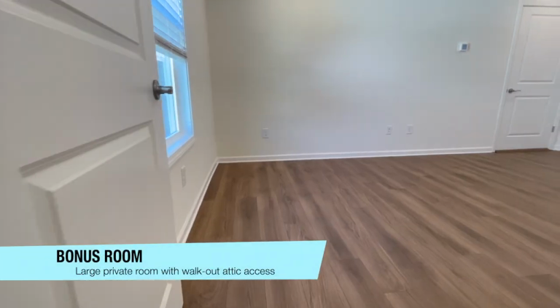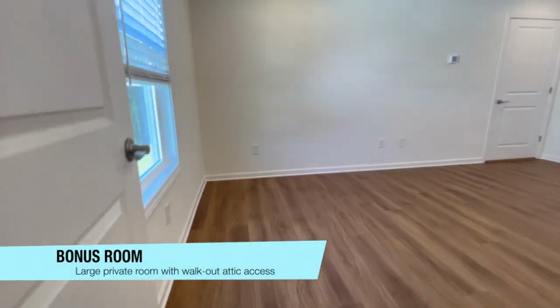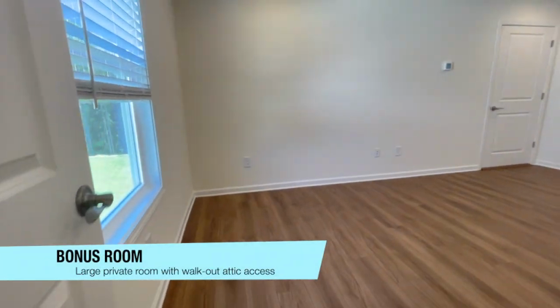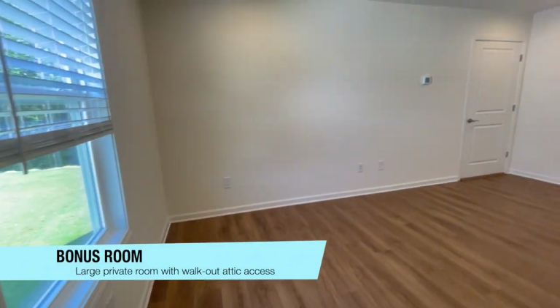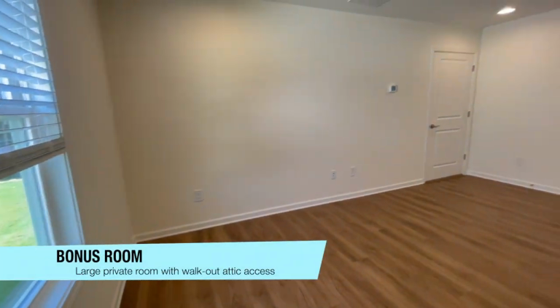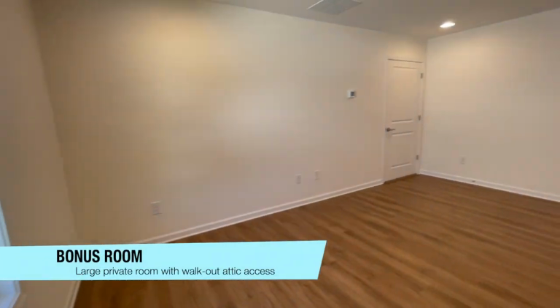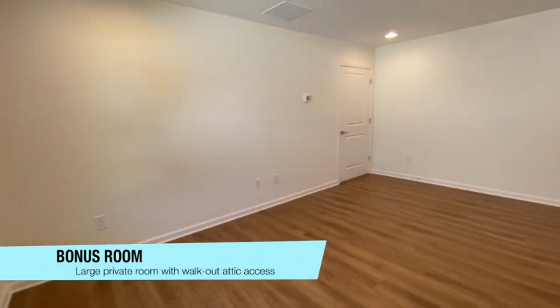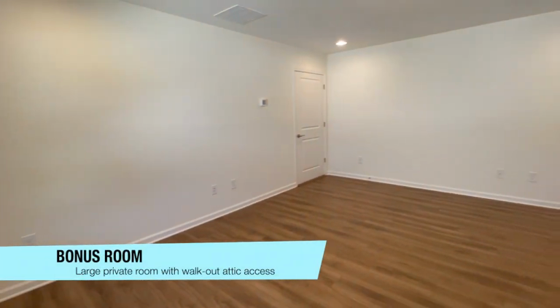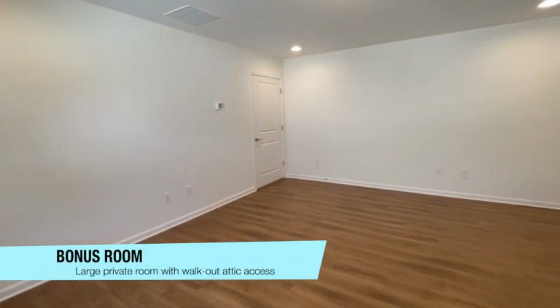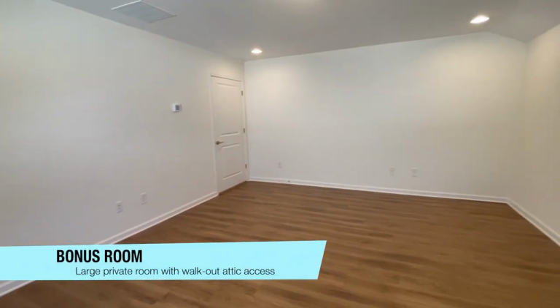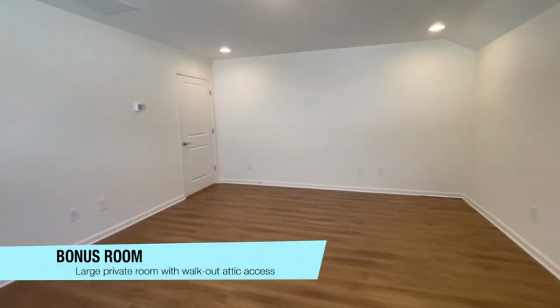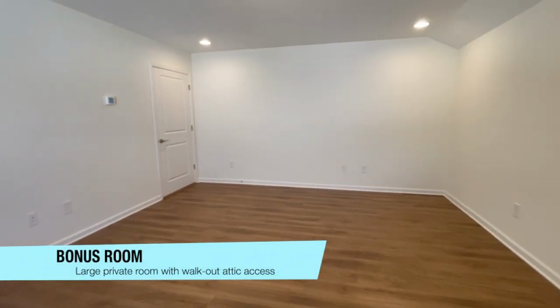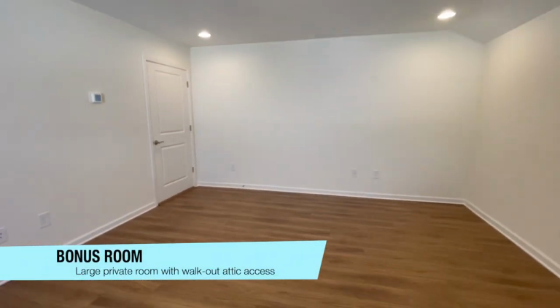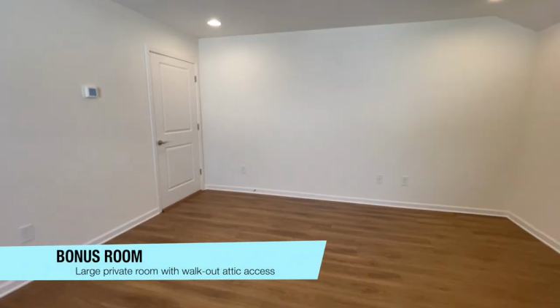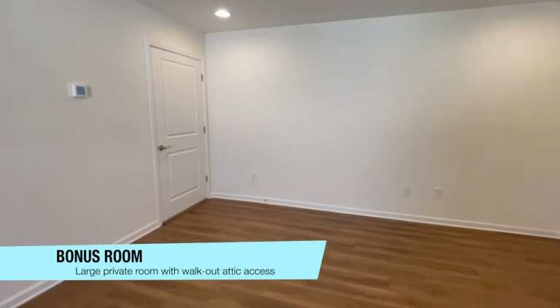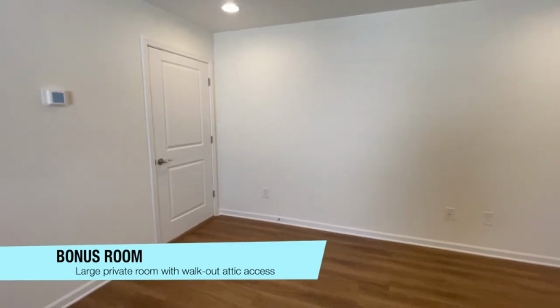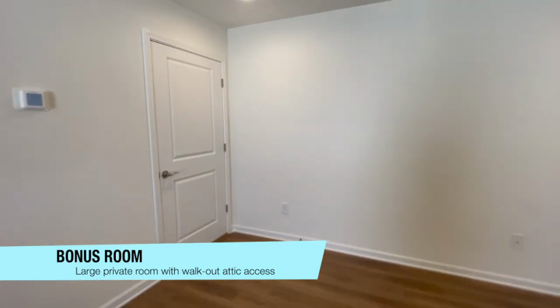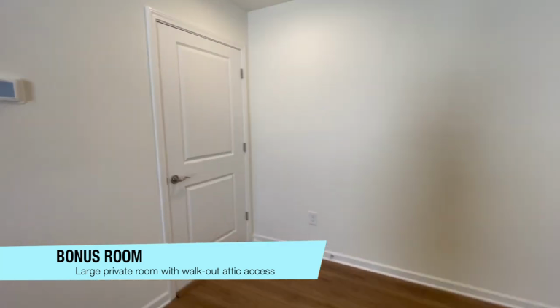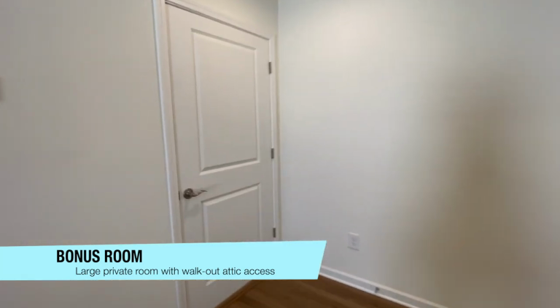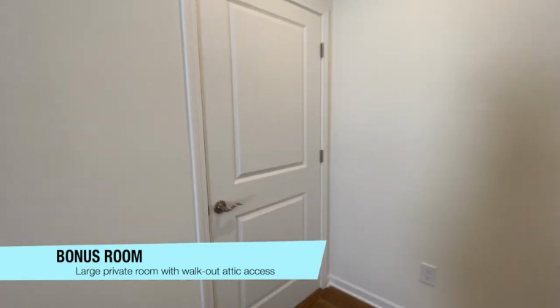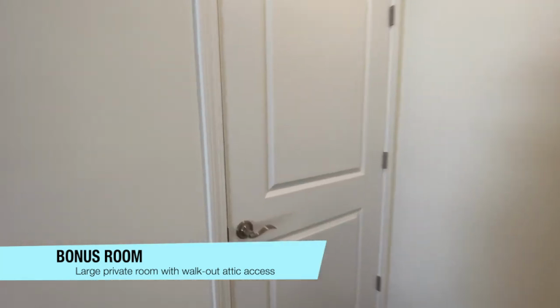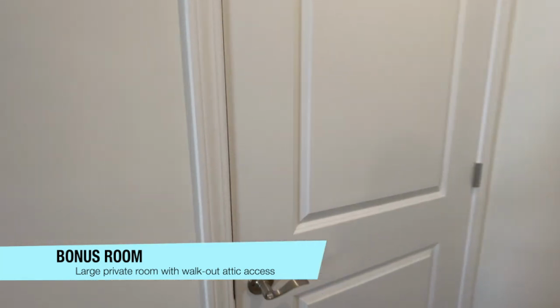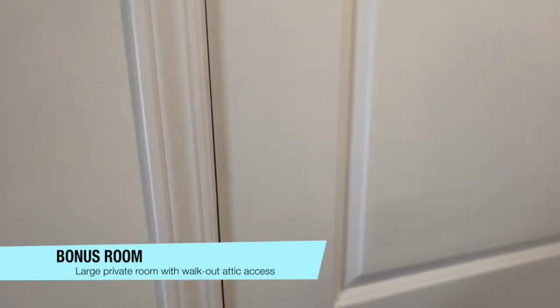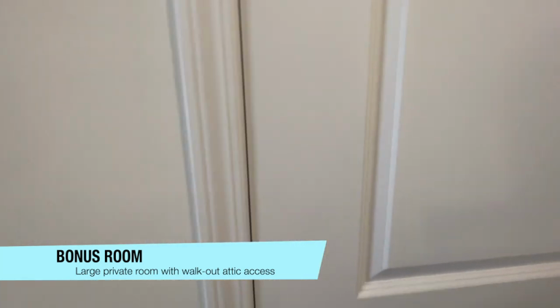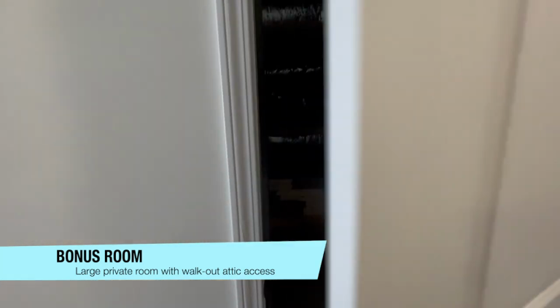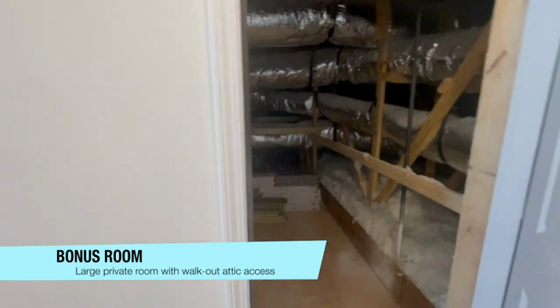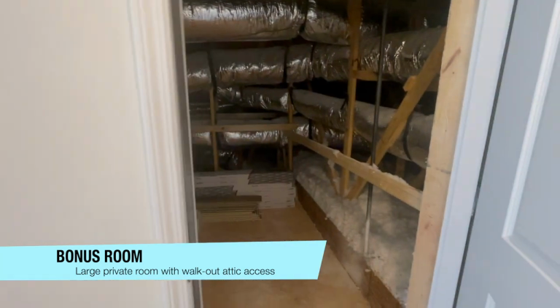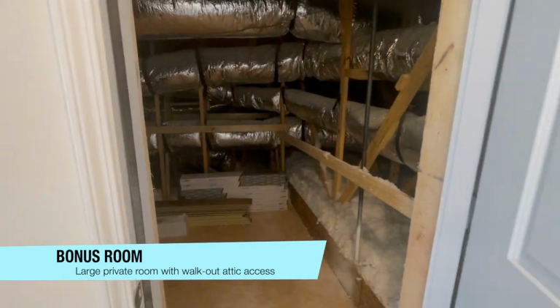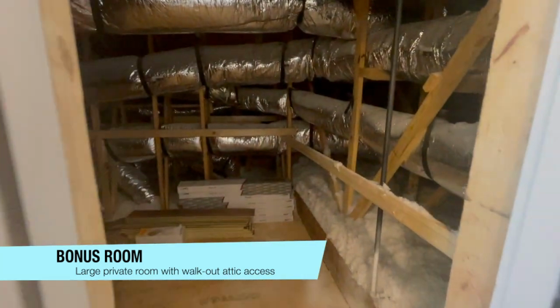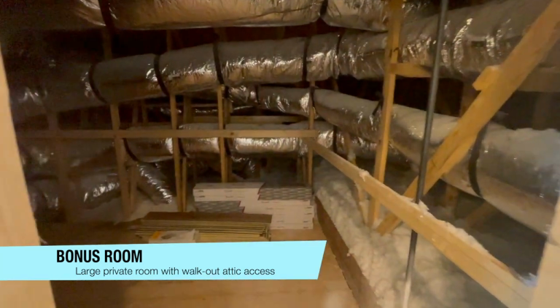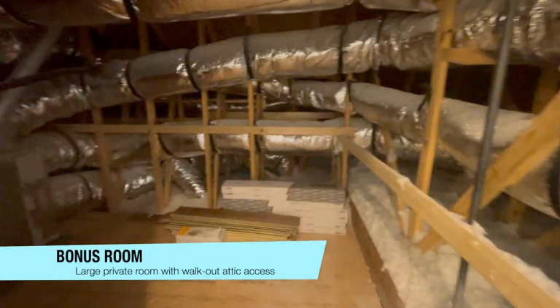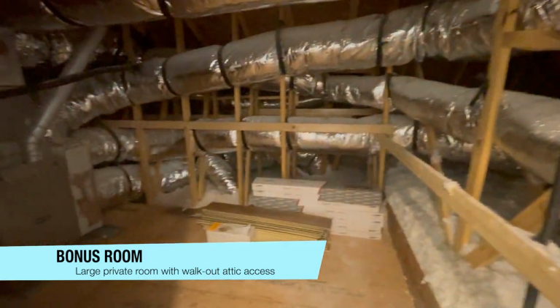The bonus room upstairs is truly a blank canvas that could be whatever you might need — a movie room — it truly is whatever you could possibly think.